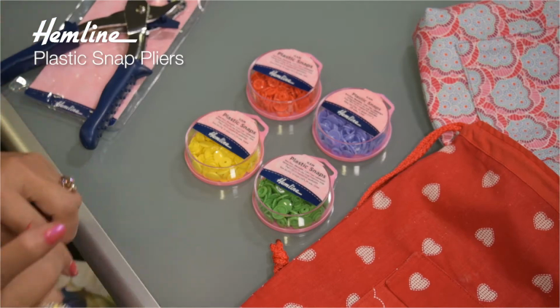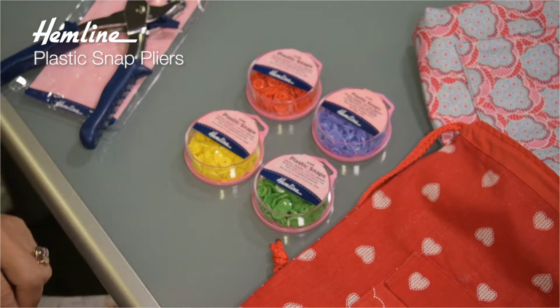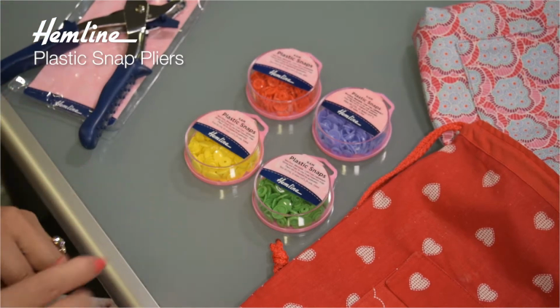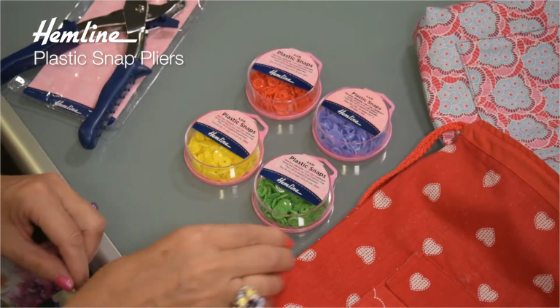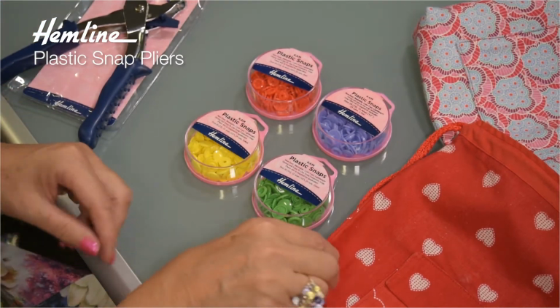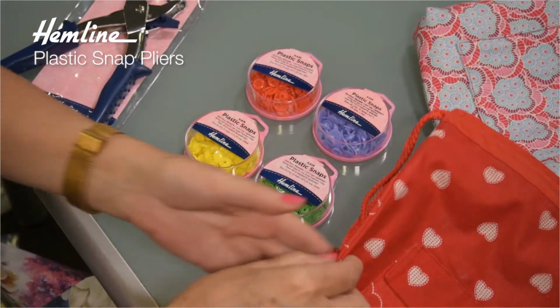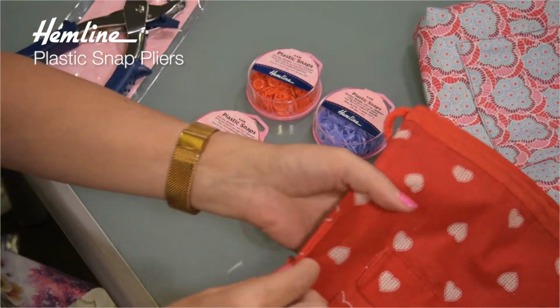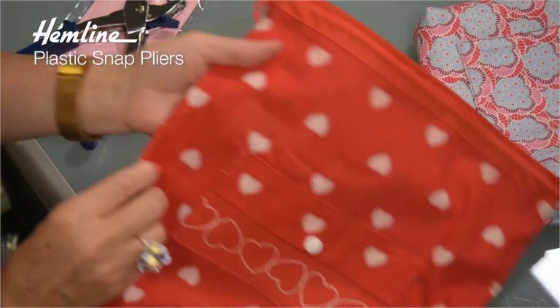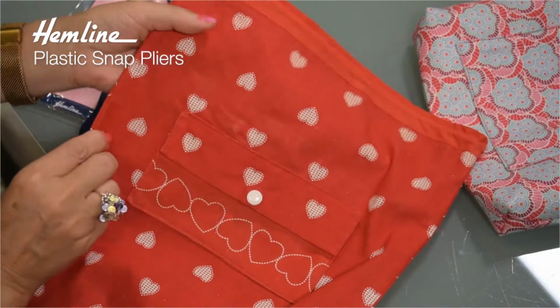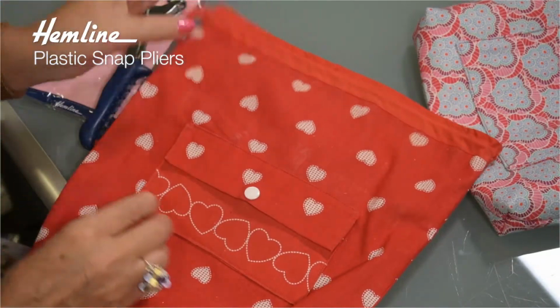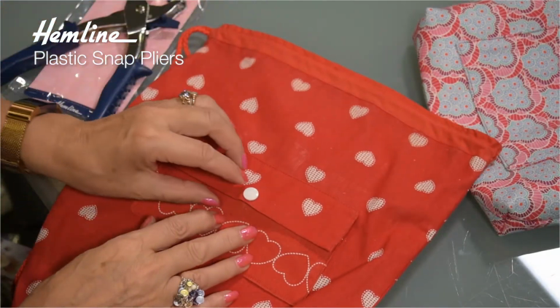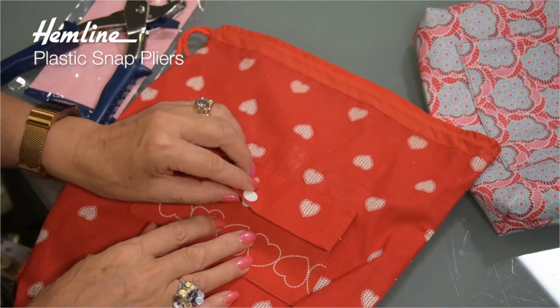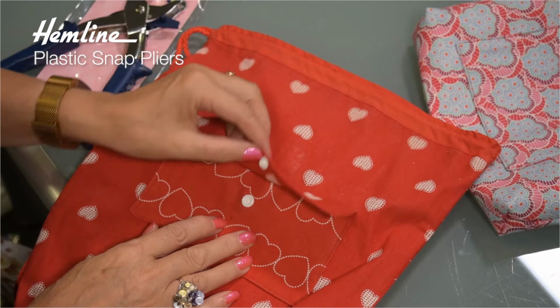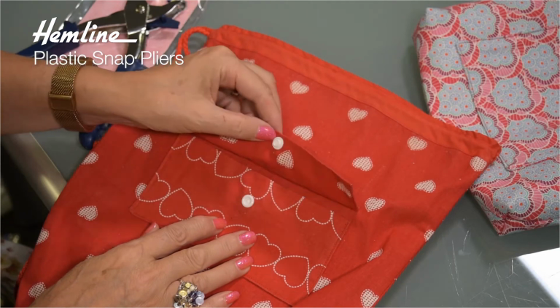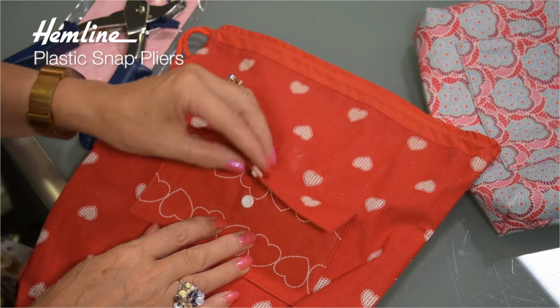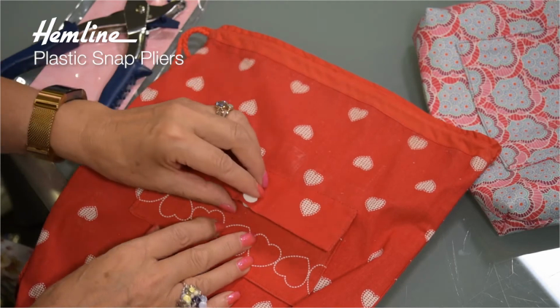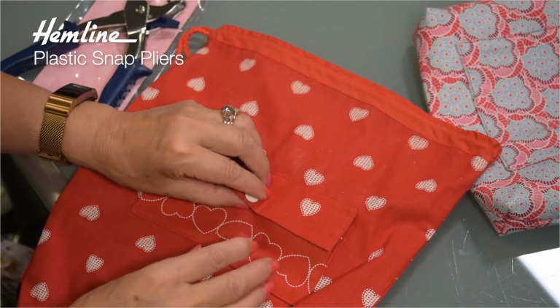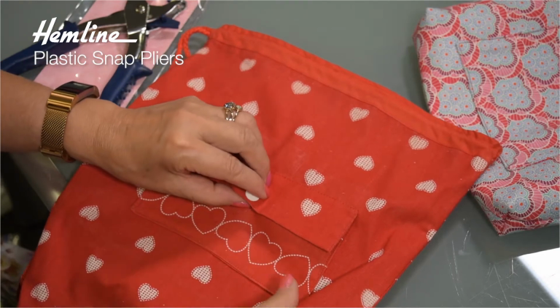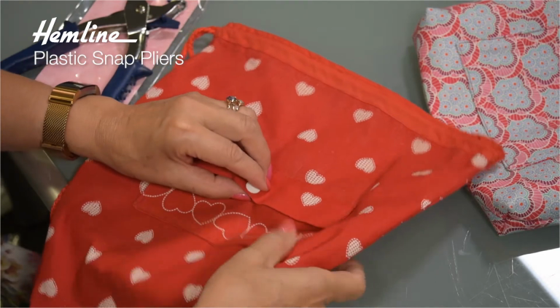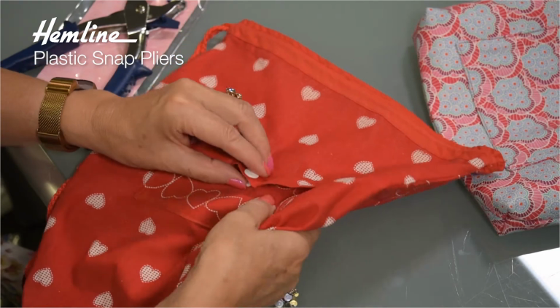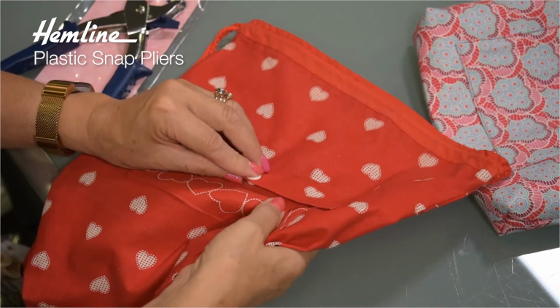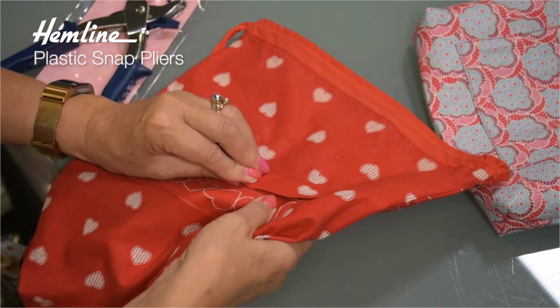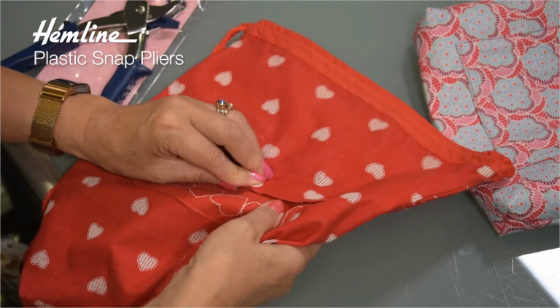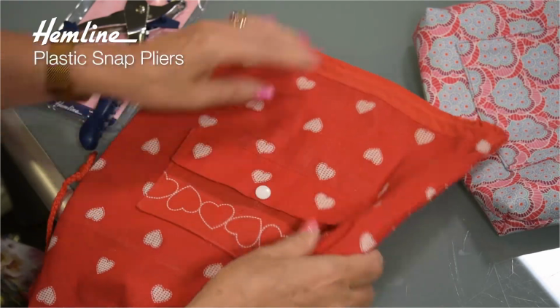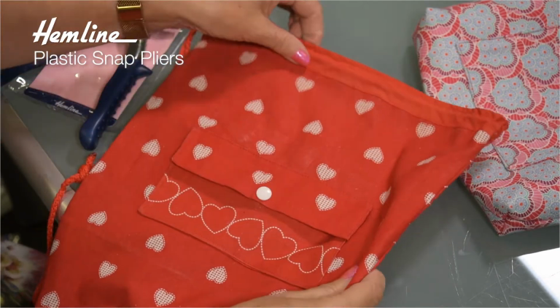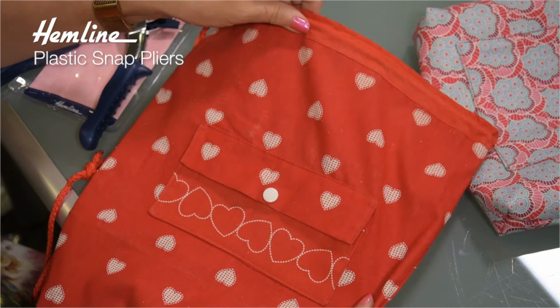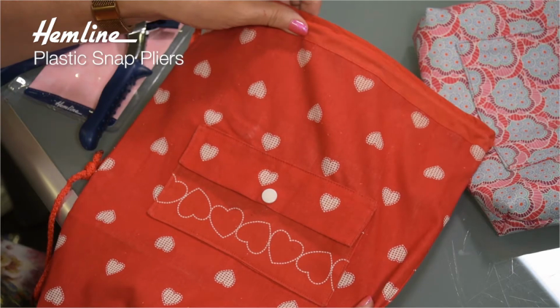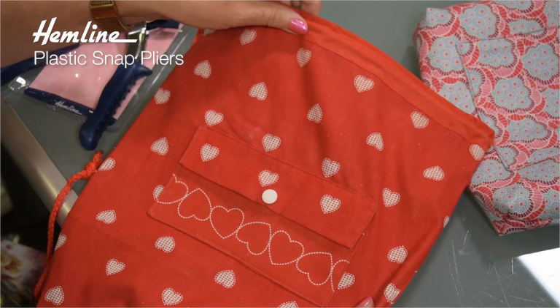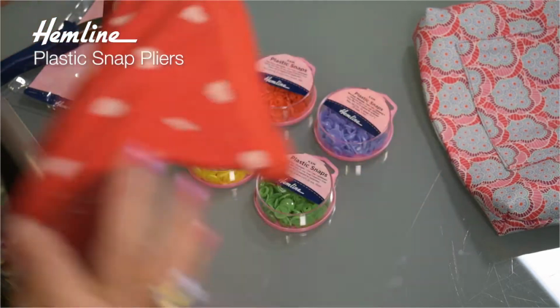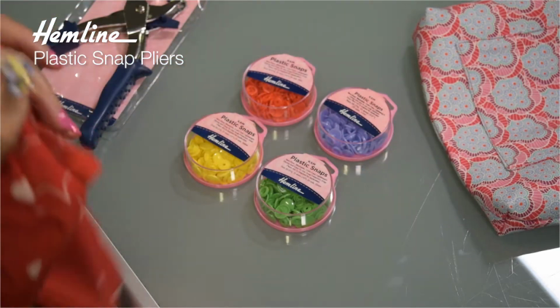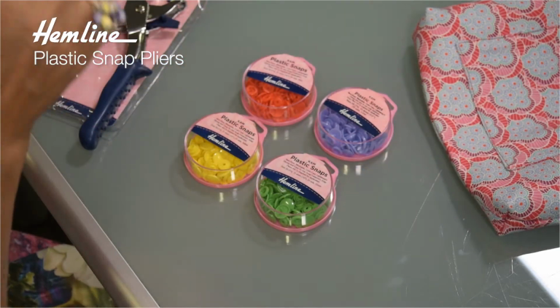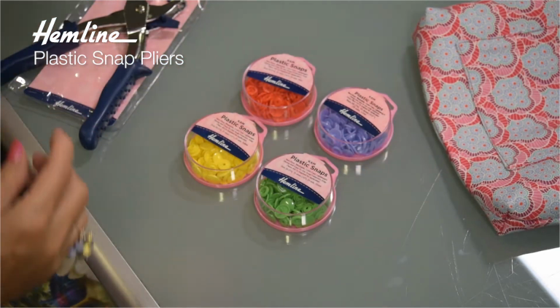But before I do, I want to show you the results. Here's one I've done earlier — the little snap fastens. They look so neat and tidy and snap fast in place. Let me show you how to do them.